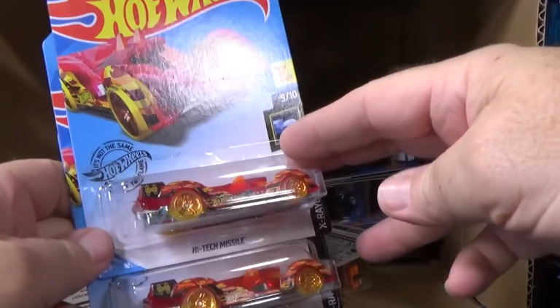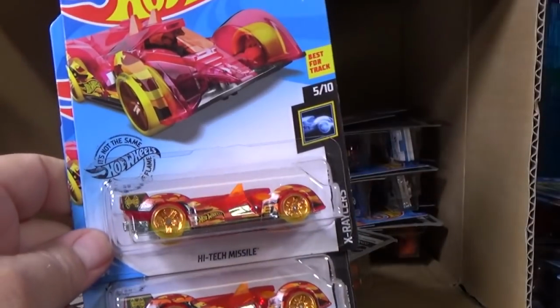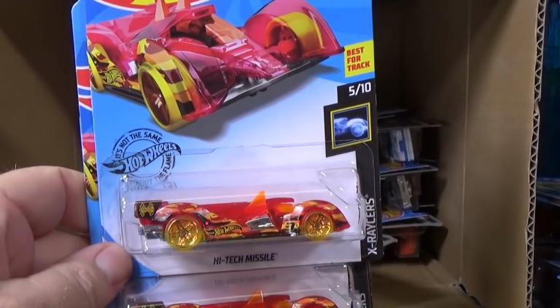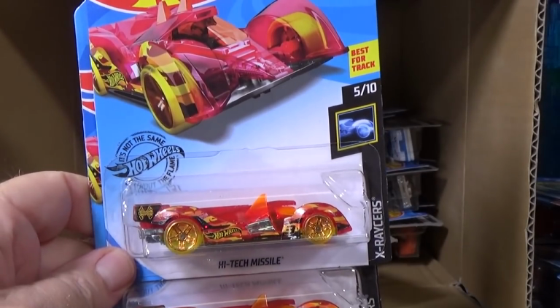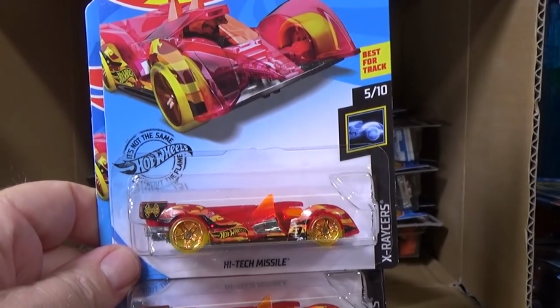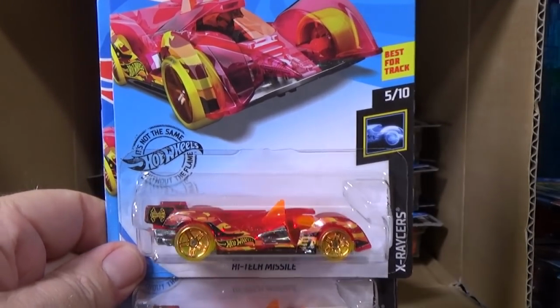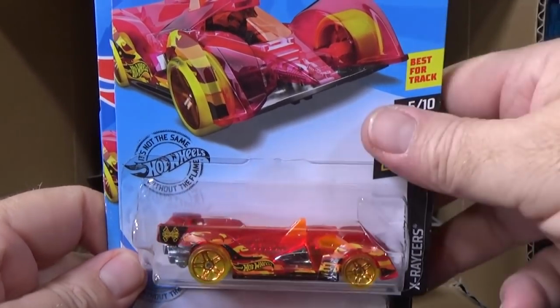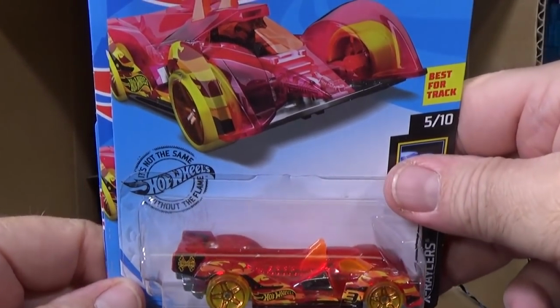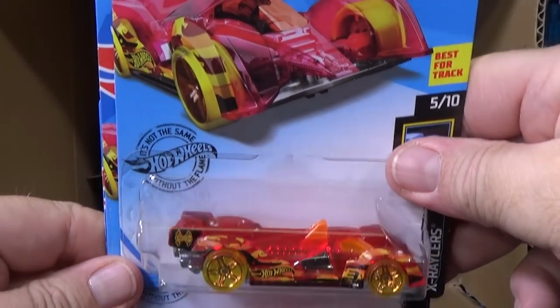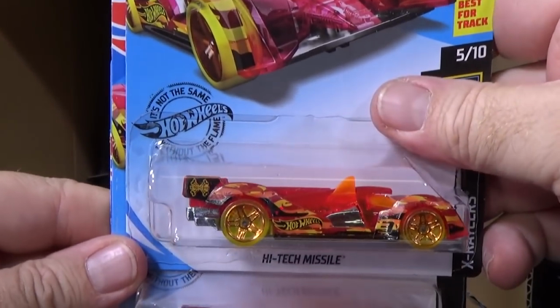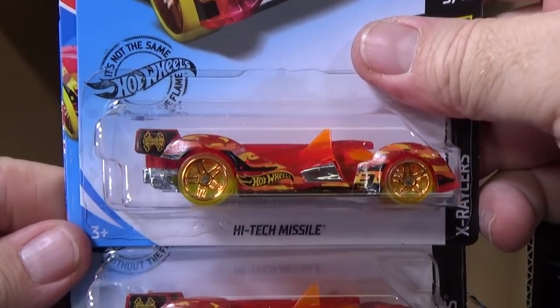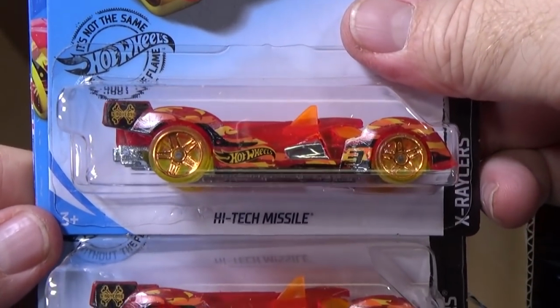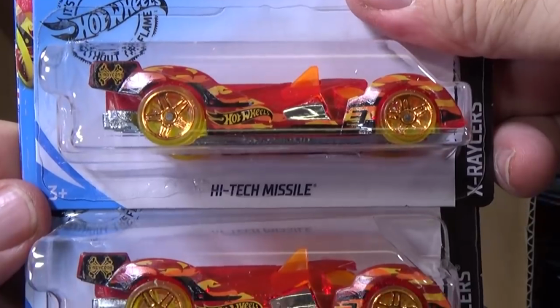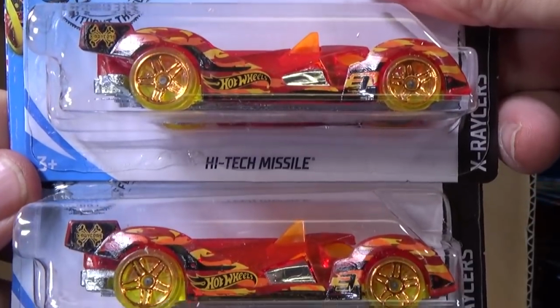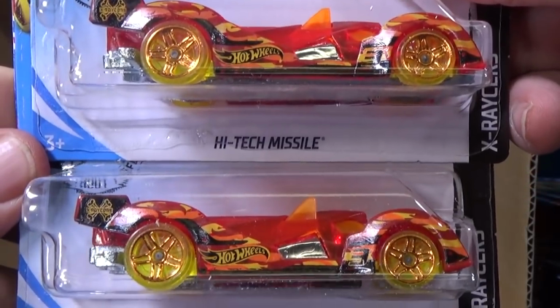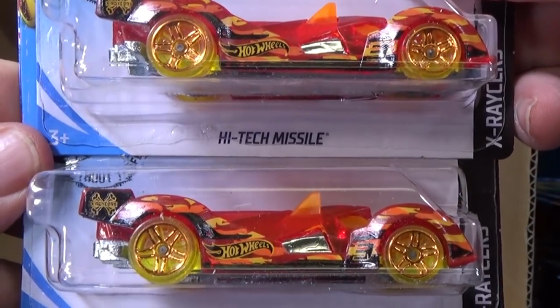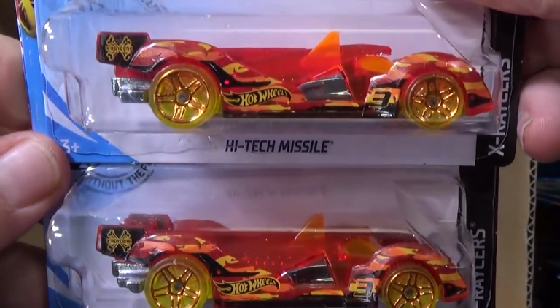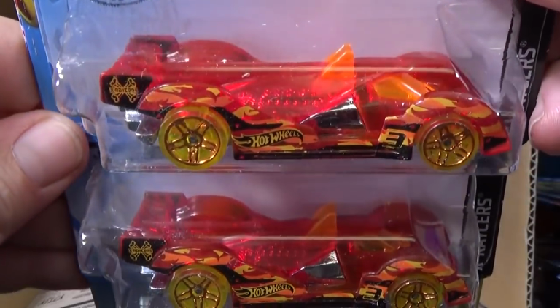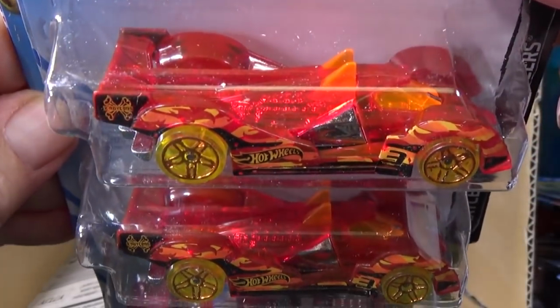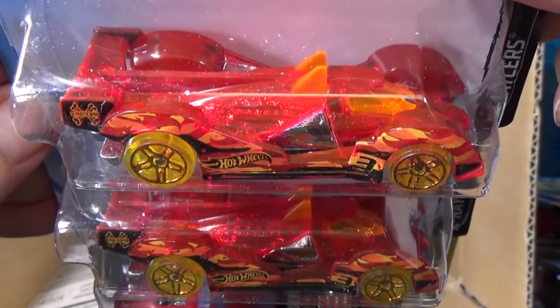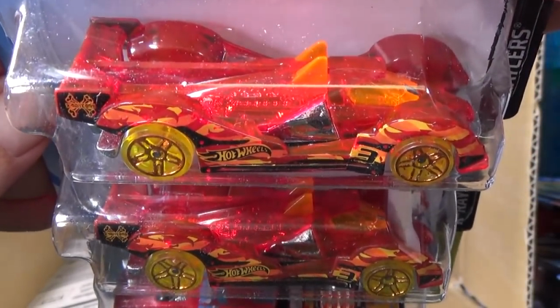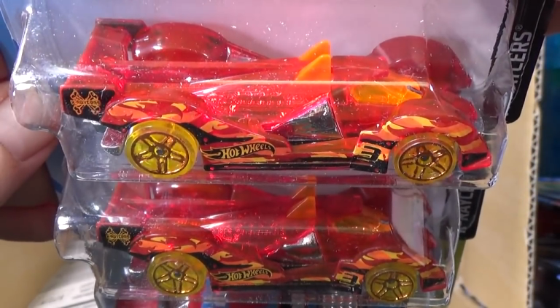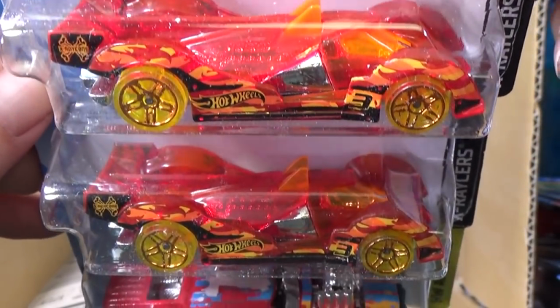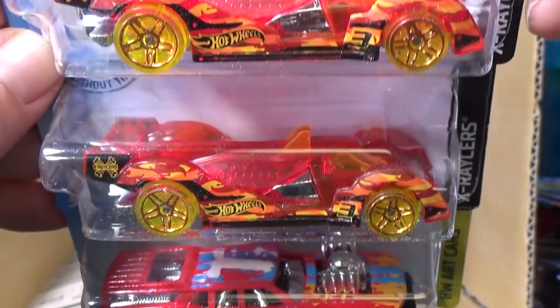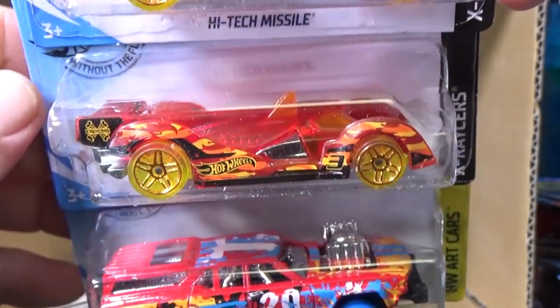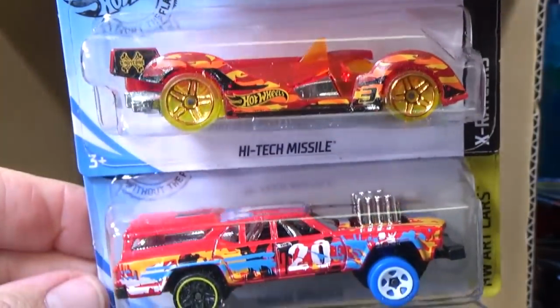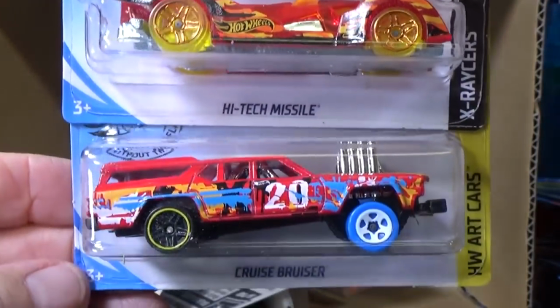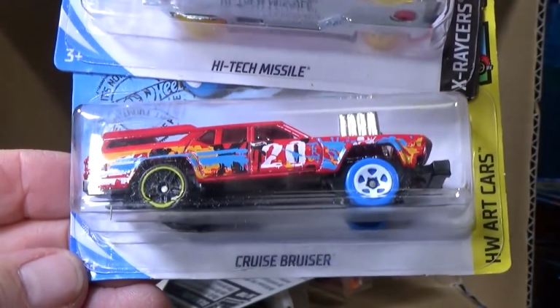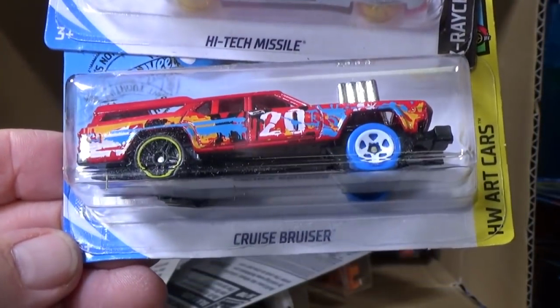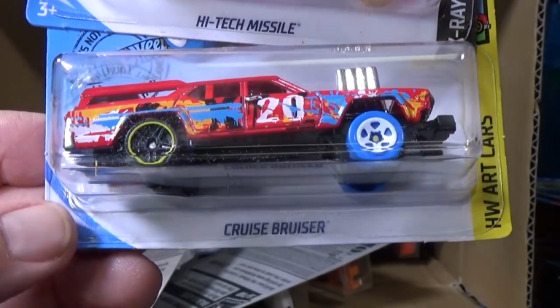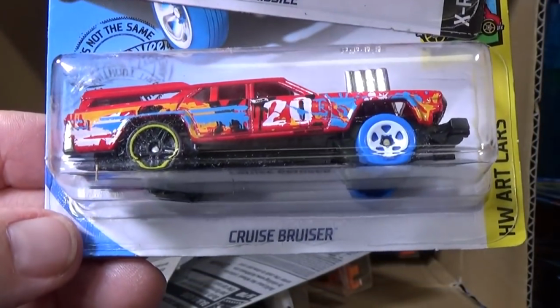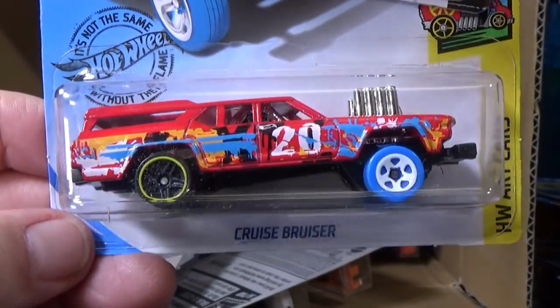A couple samples of High-Tech Missile. If you like track cars, this is definitely a car you want. Fantastic in the boosters, loops, and curves.